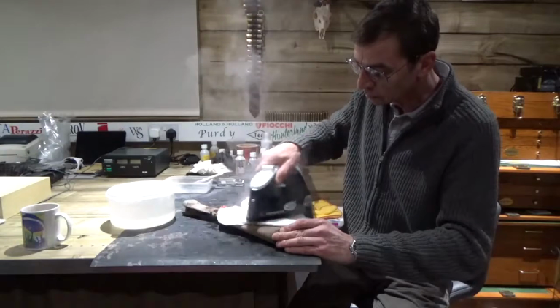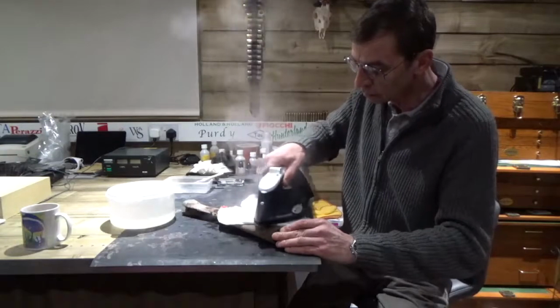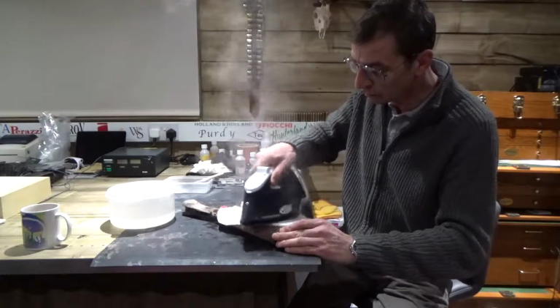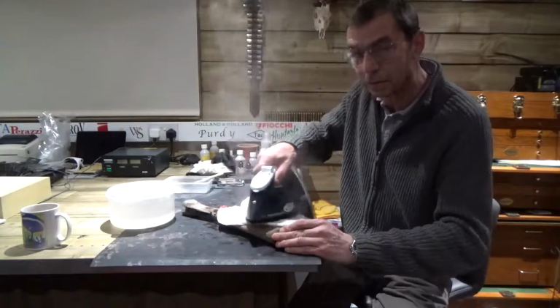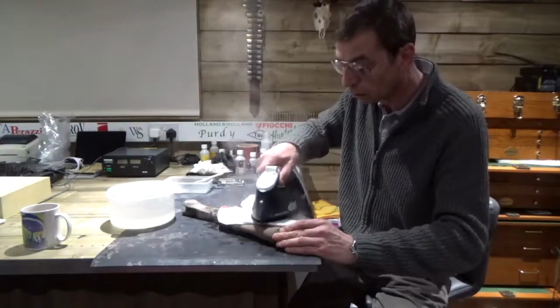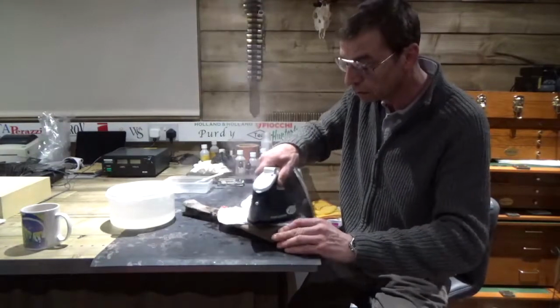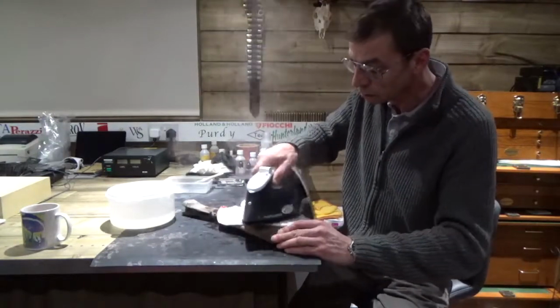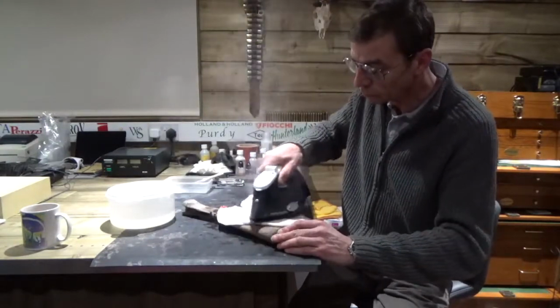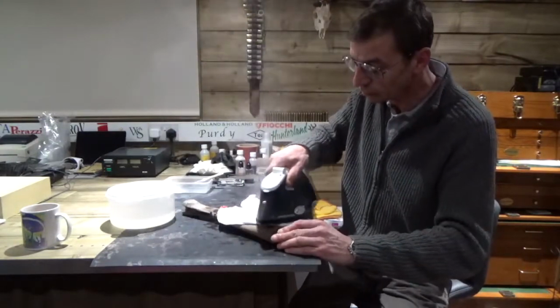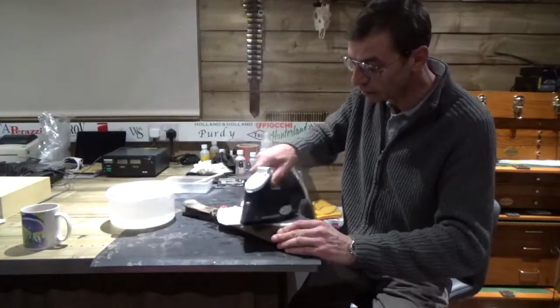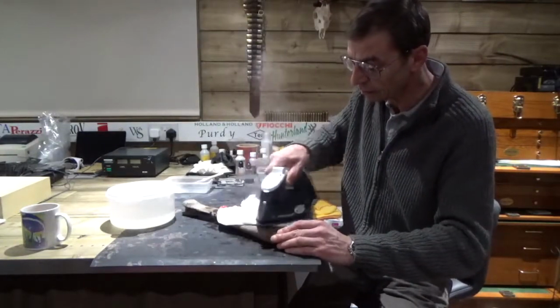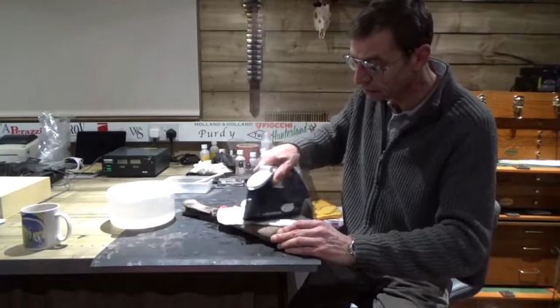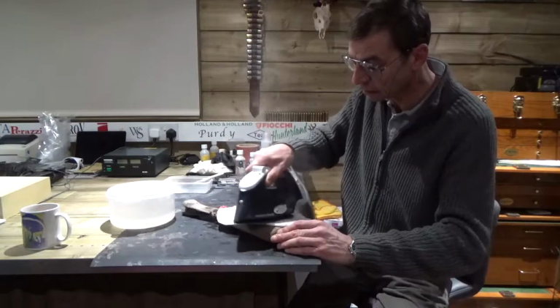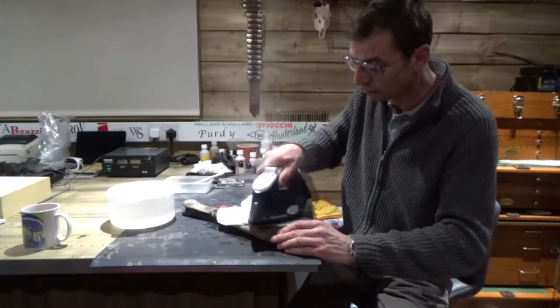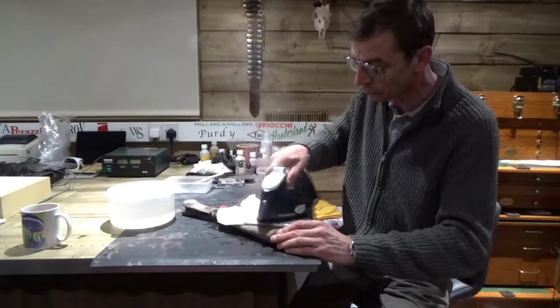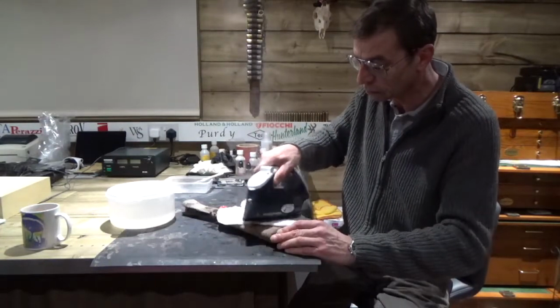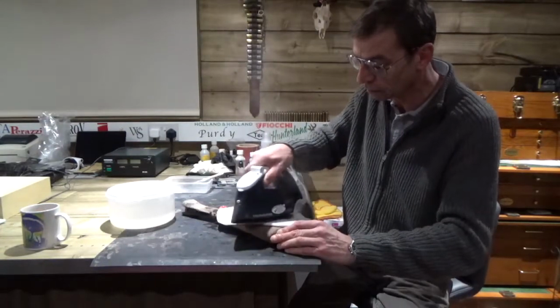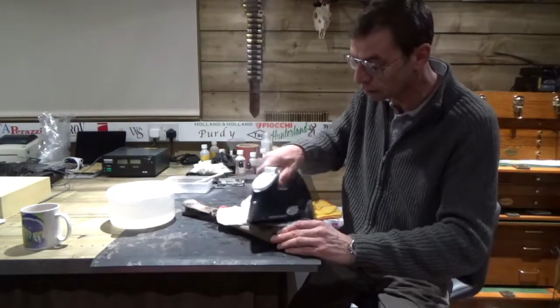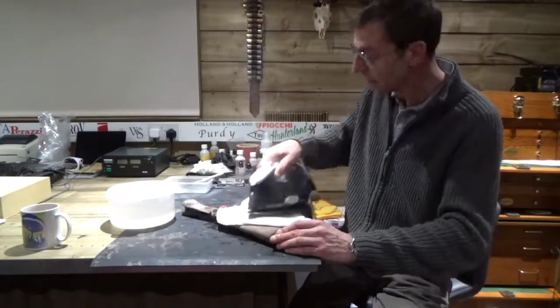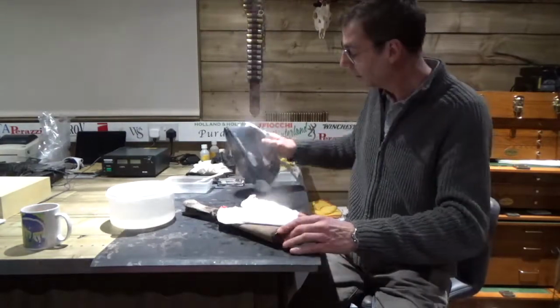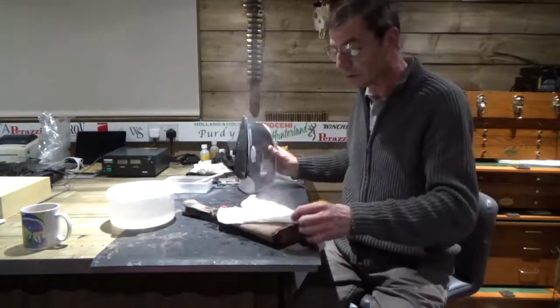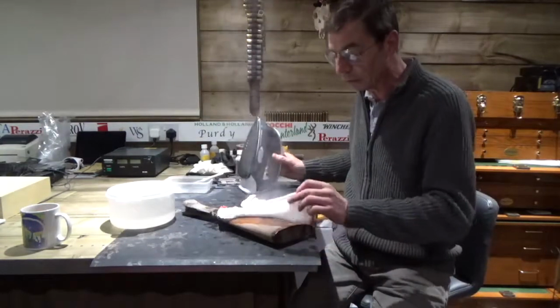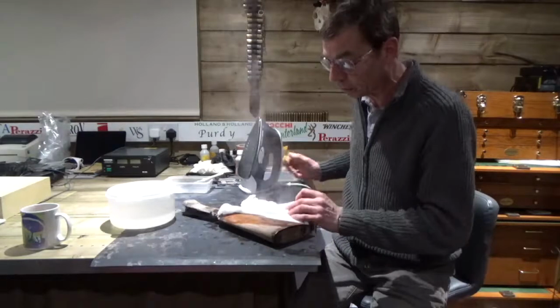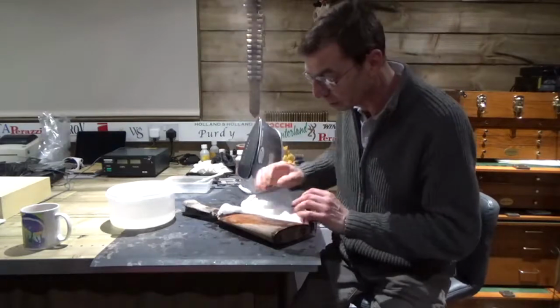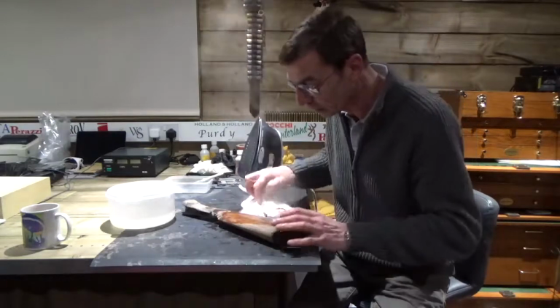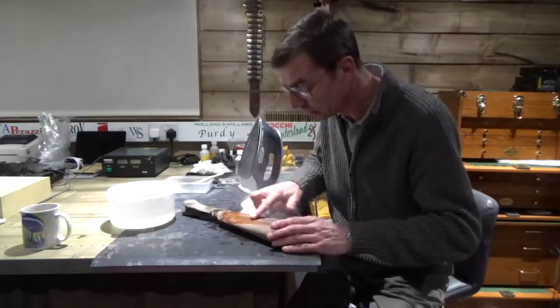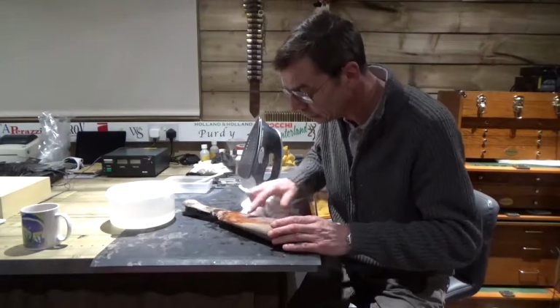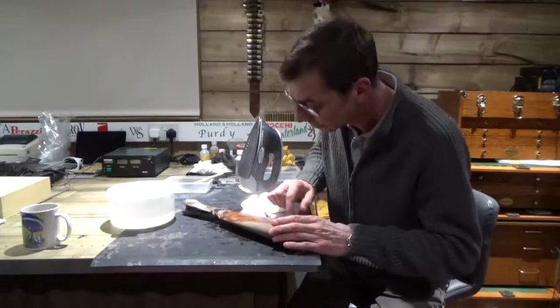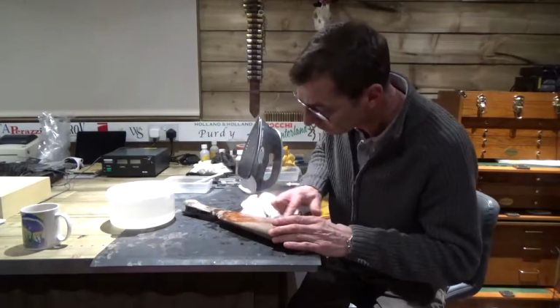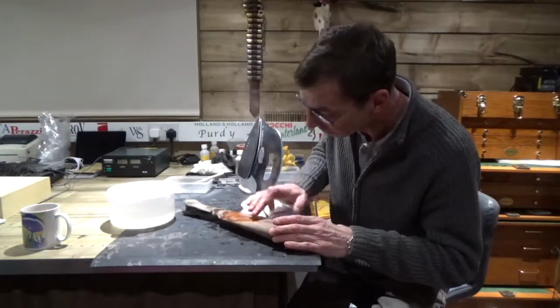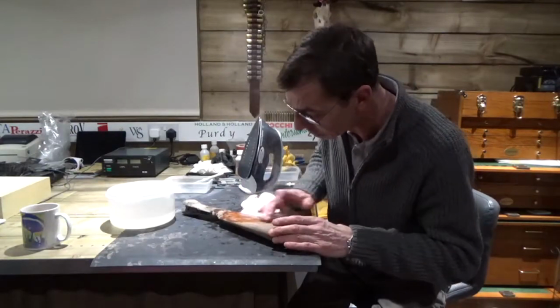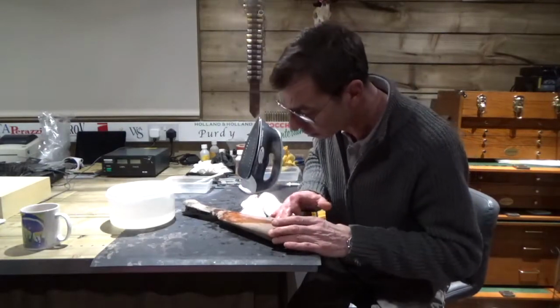You could do this without it being a bare stock, but what you'll find more often than not is it might start taking a bit of the finish off, or the finish will end up on the cloth. You might just have to treat that area locally, or you may decide to go down the route of refinishing the stock in total.